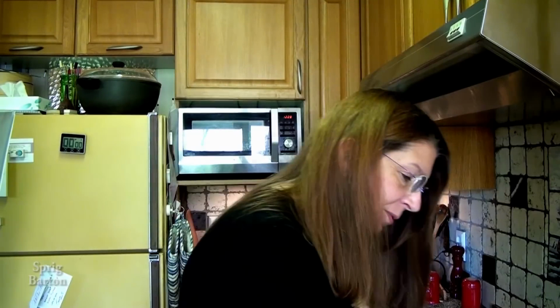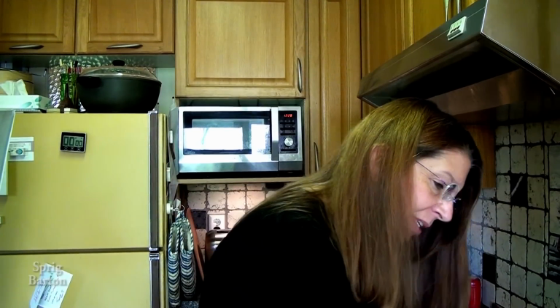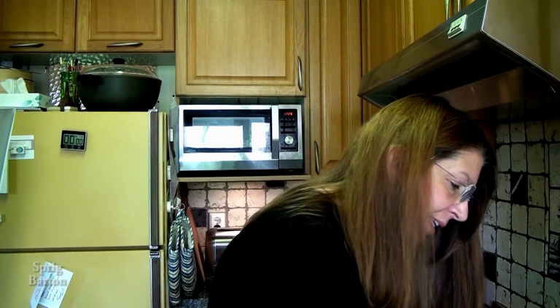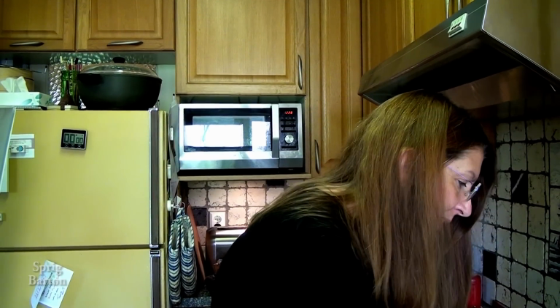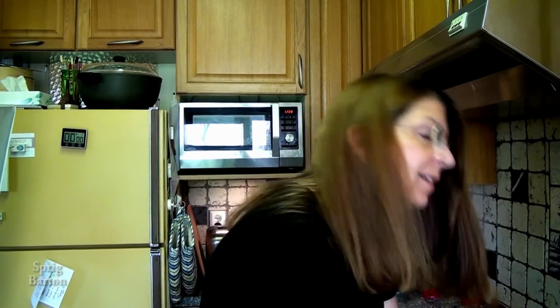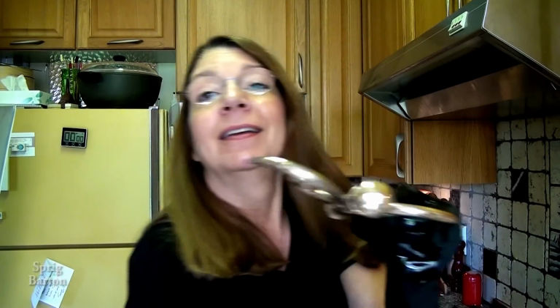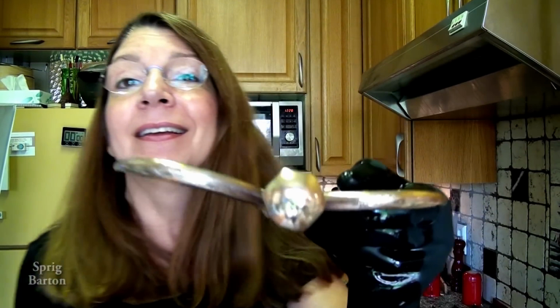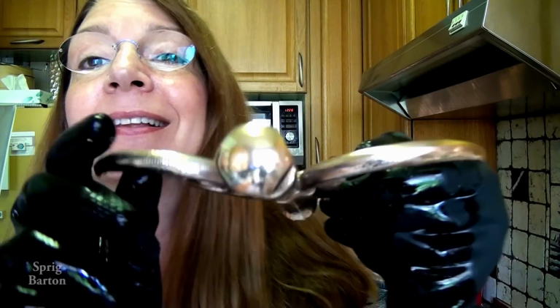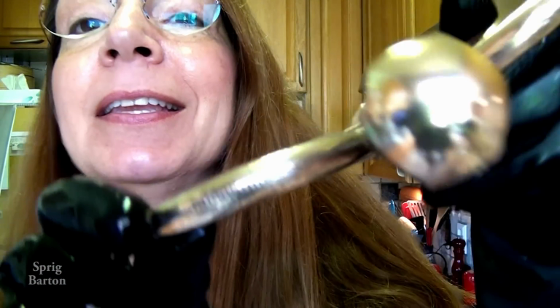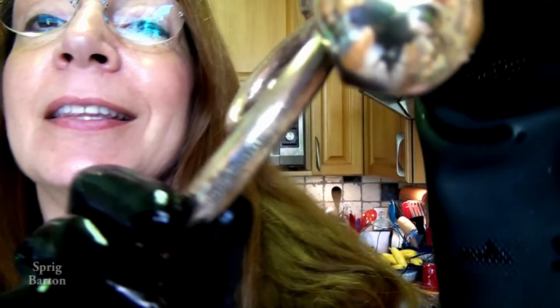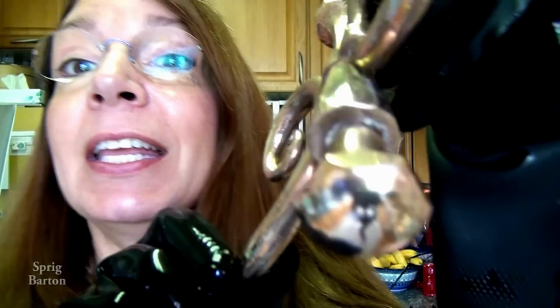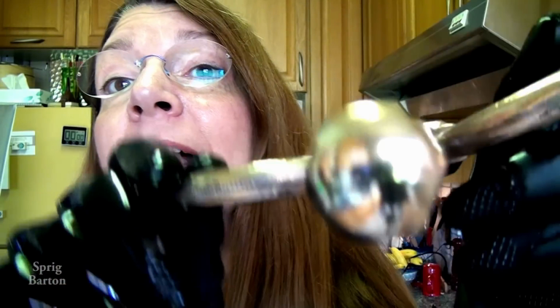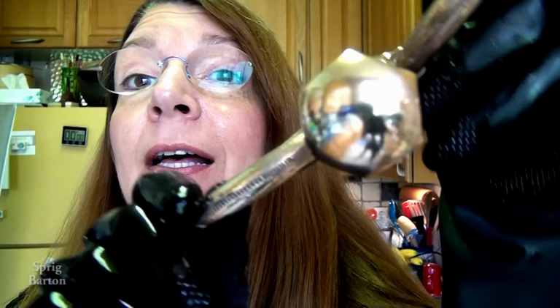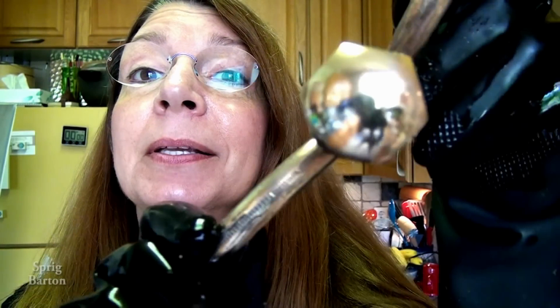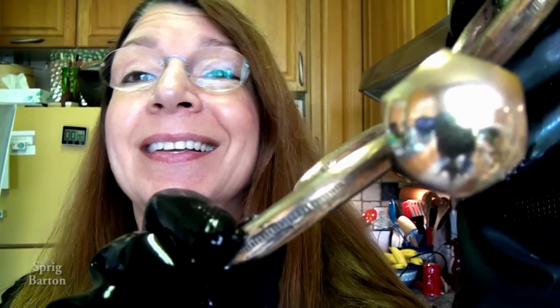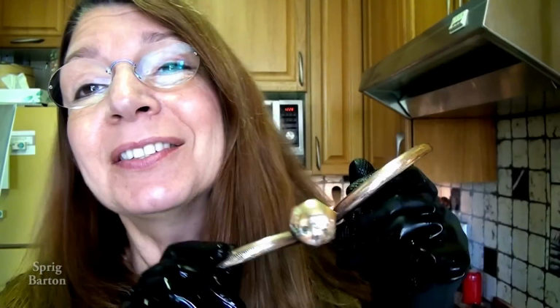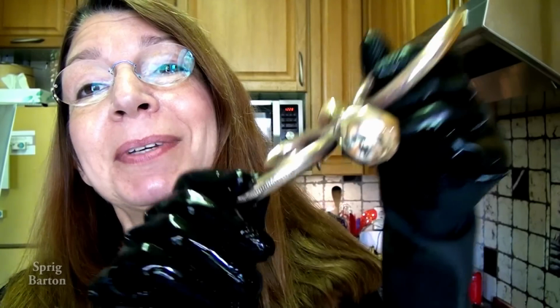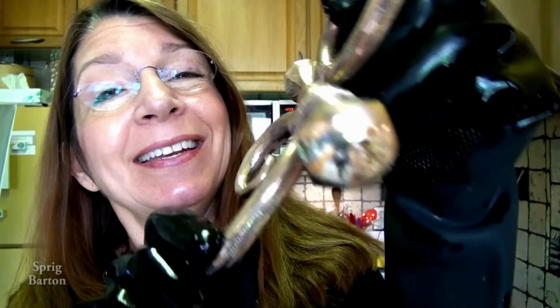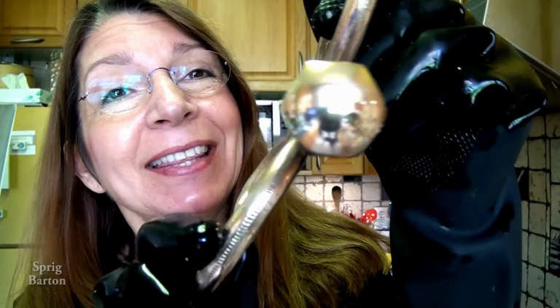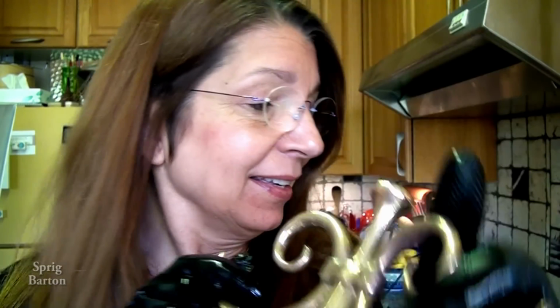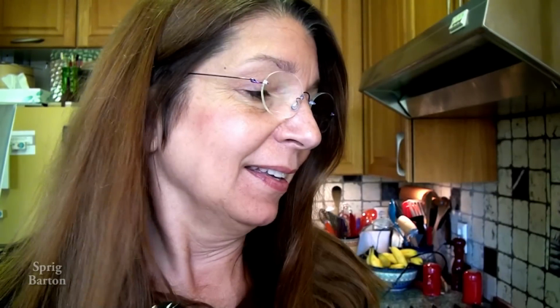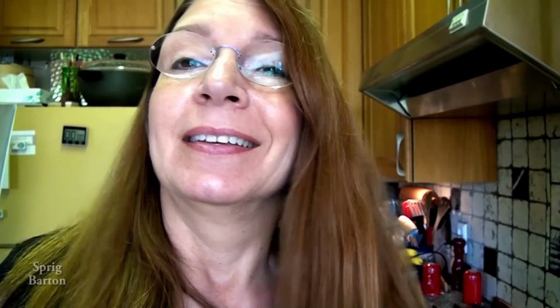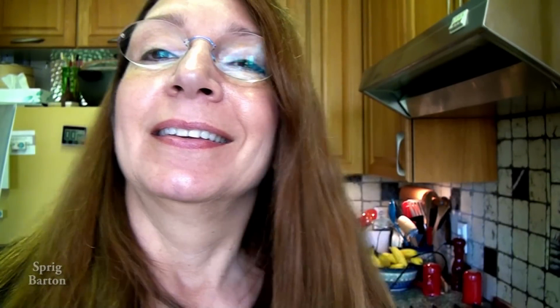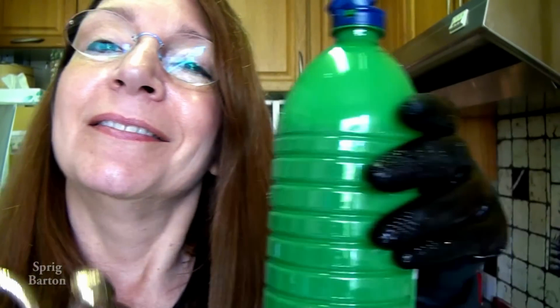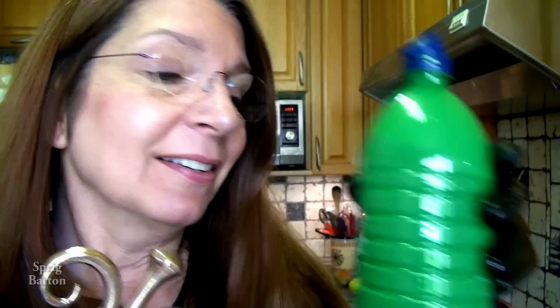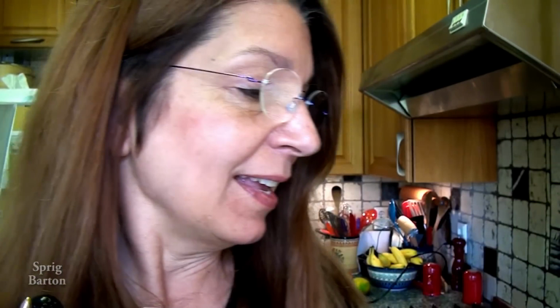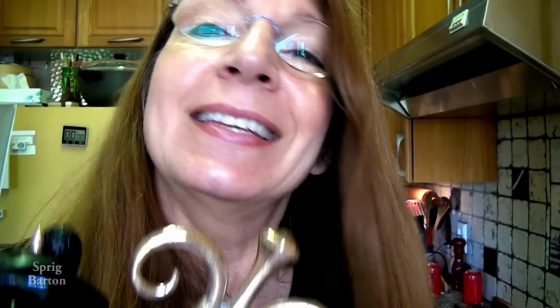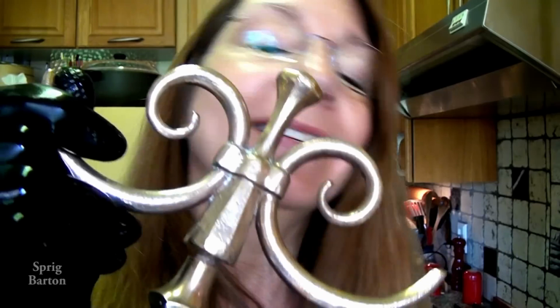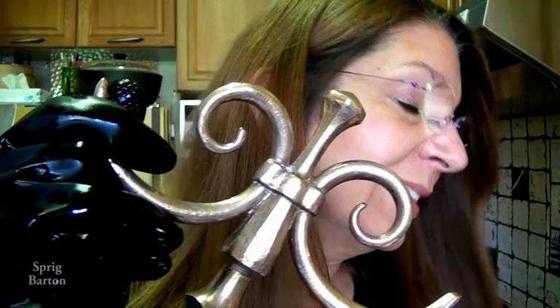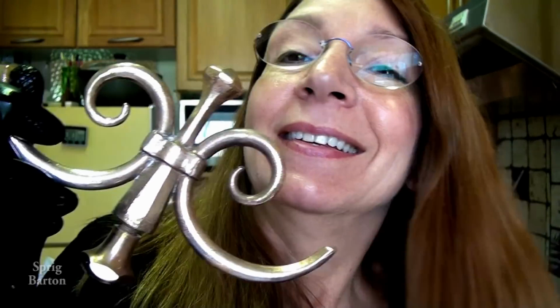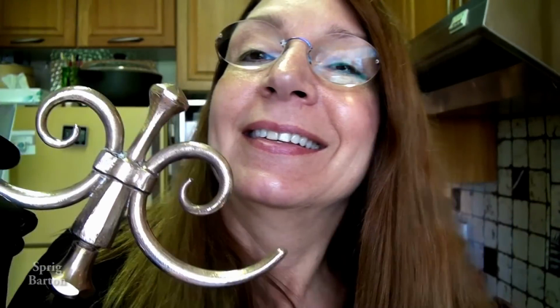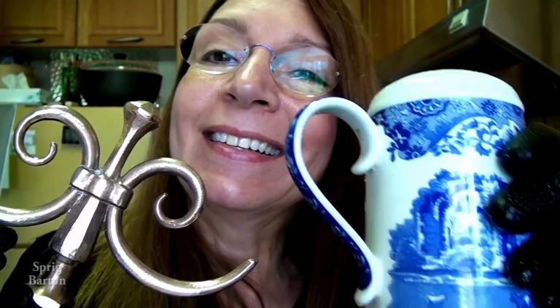Thanks for watching me clean. Clean the shiny knob. Thanks for watching me clean with vinegar and salt.